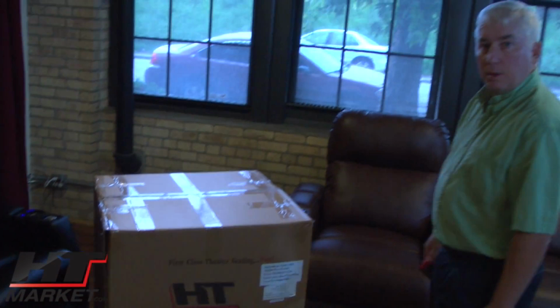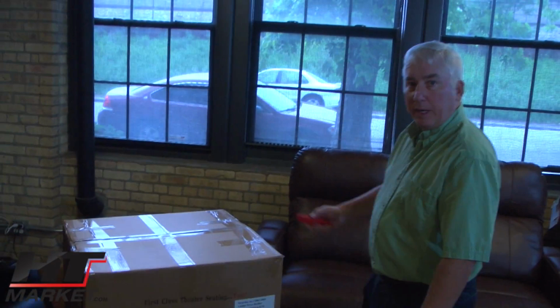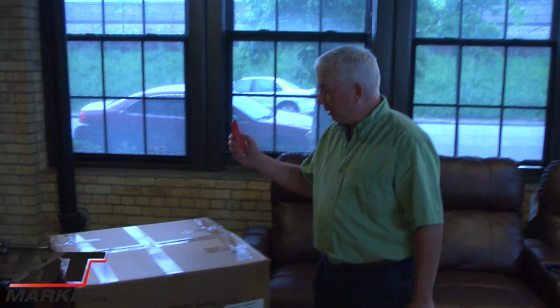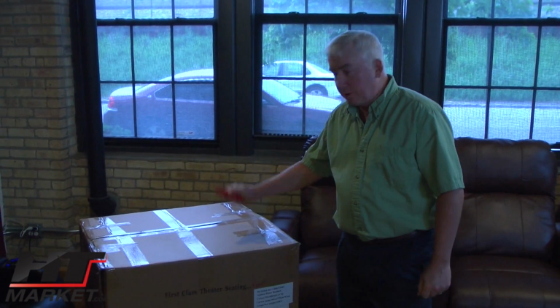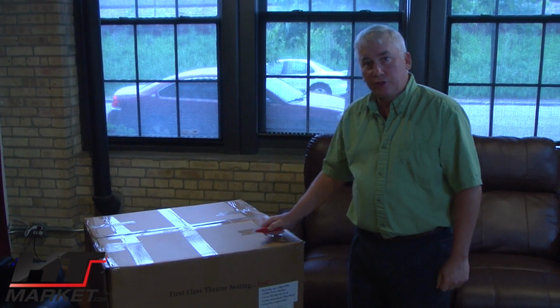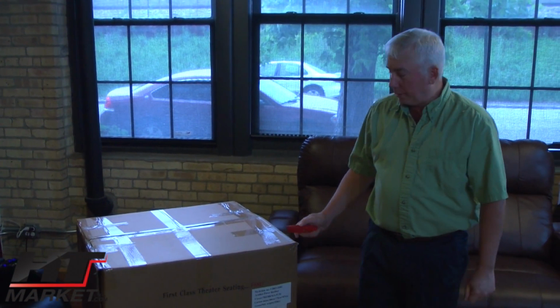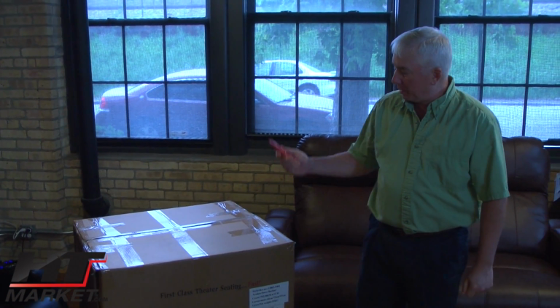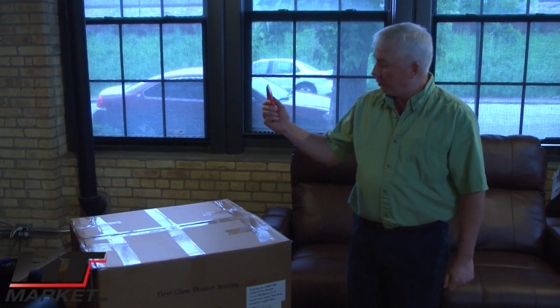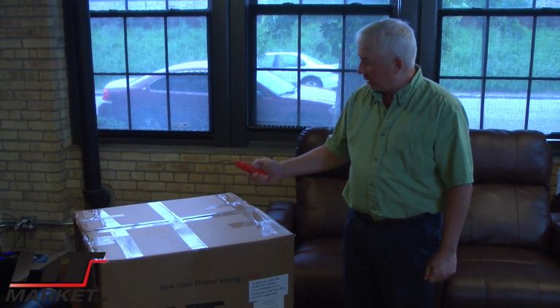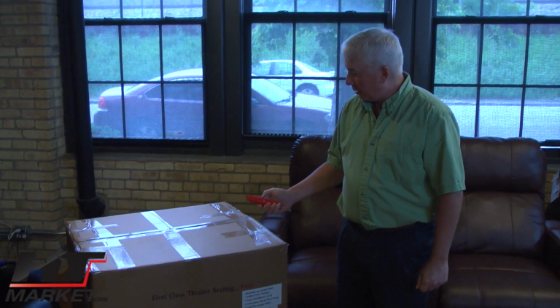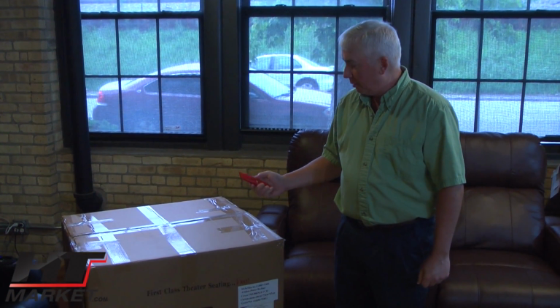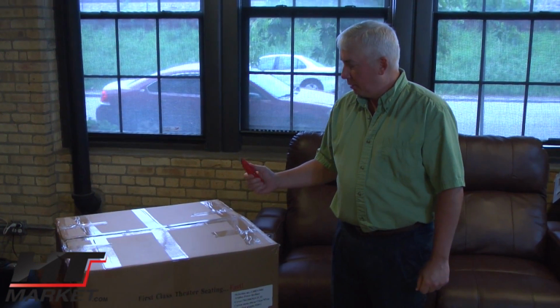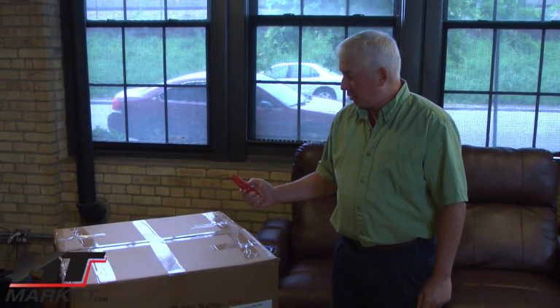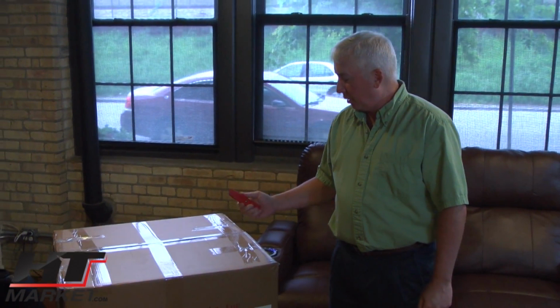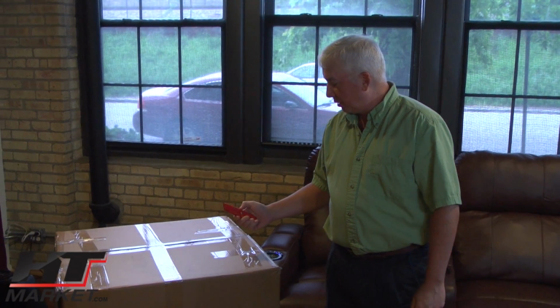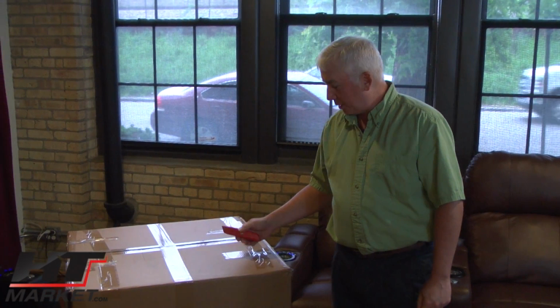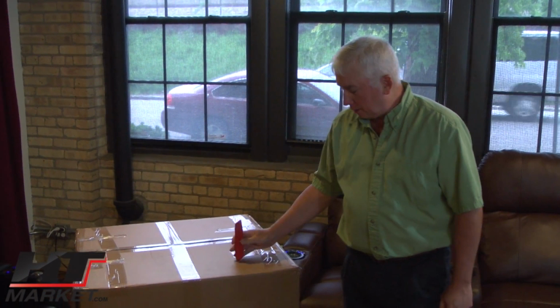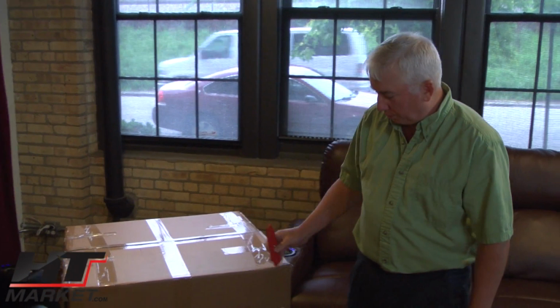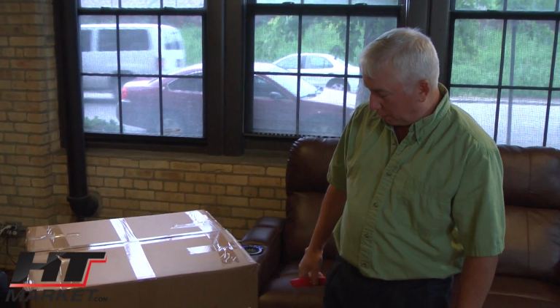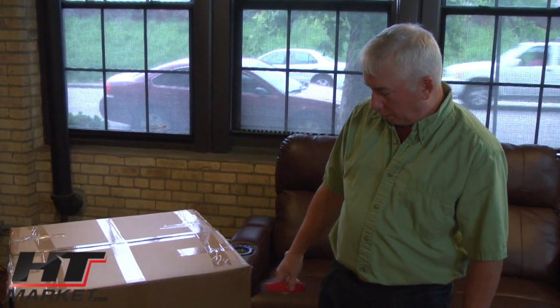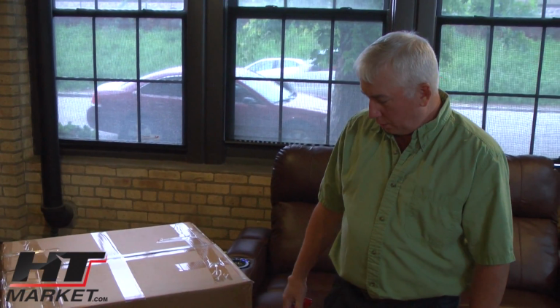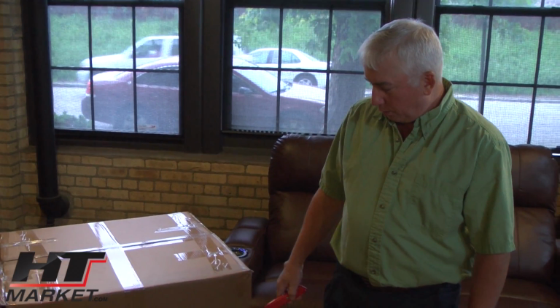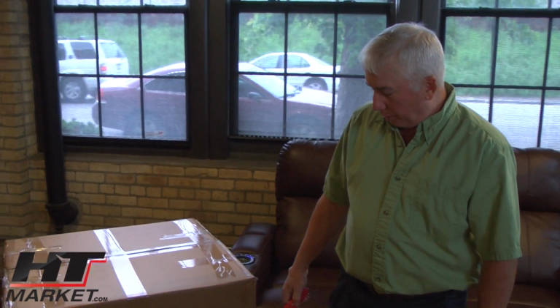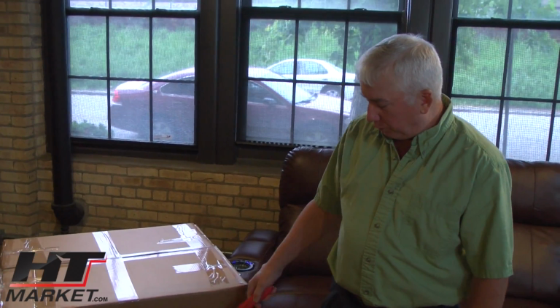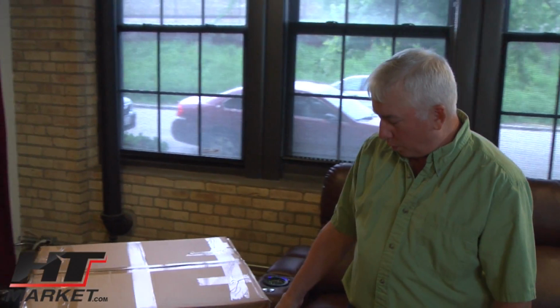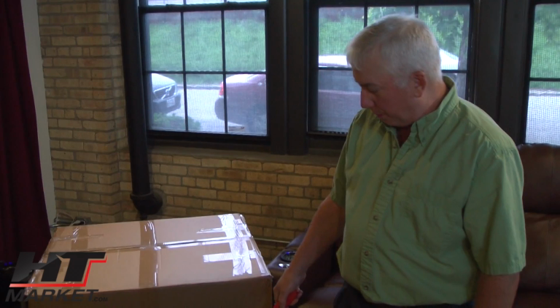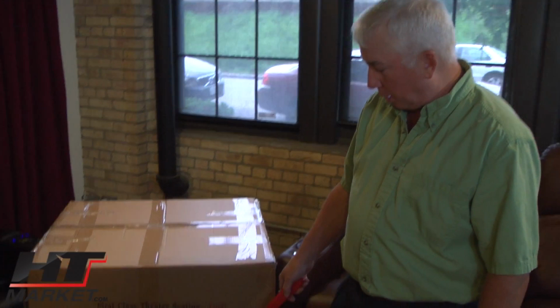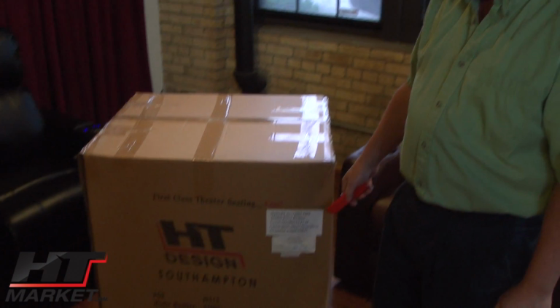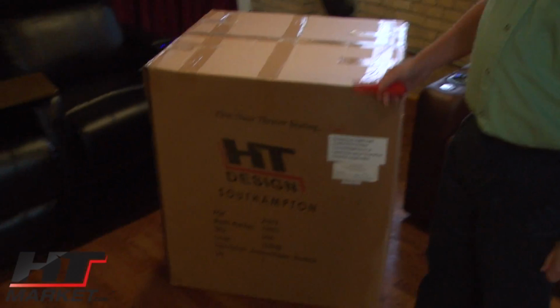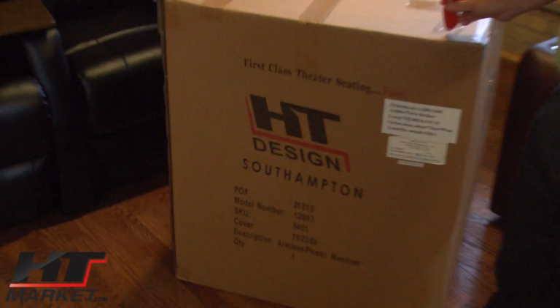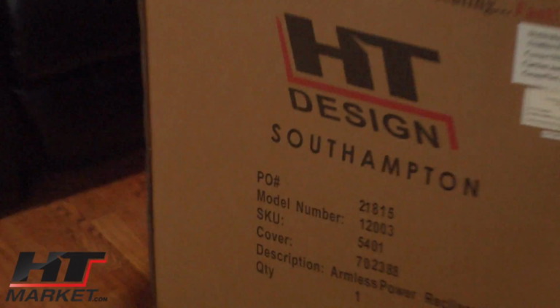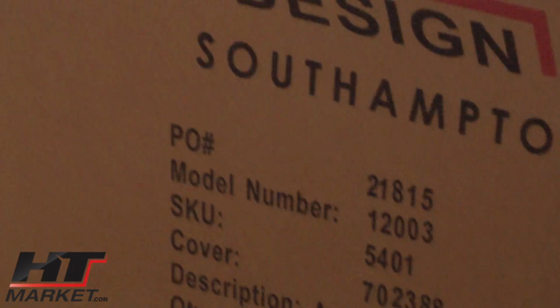Hello, my name is Alan Hutchinson with htmarket.com. I've got my red X-Acto knife and I'm going to start cutting open this box. This is an armless recliner — what we call a 5401 power recliner. I'm going to unbox this seat.